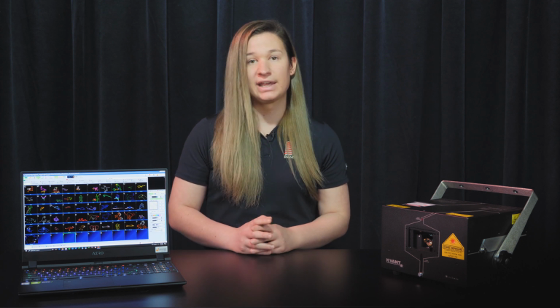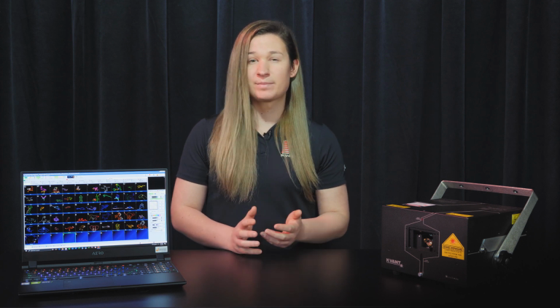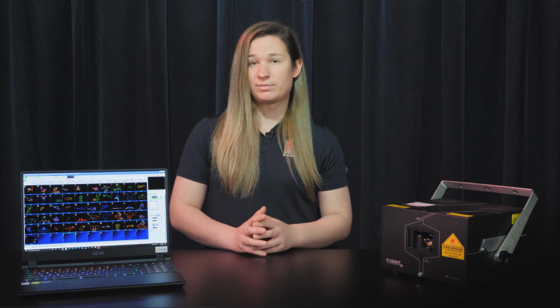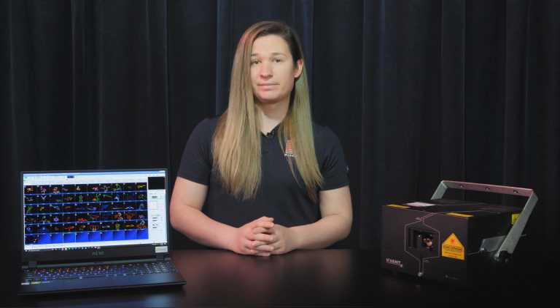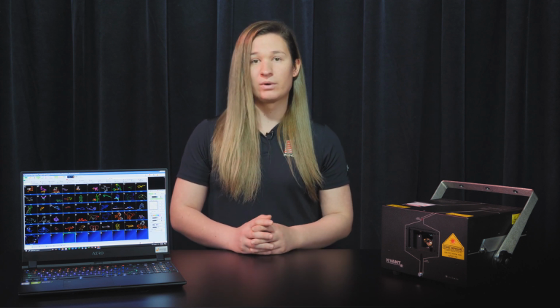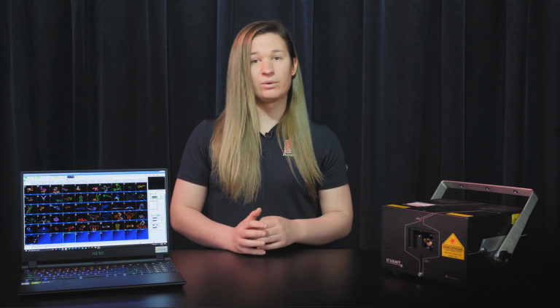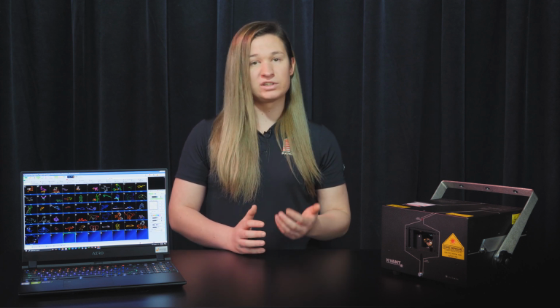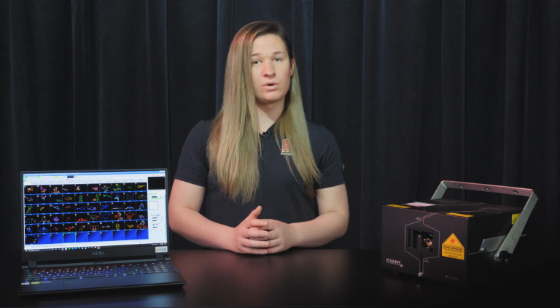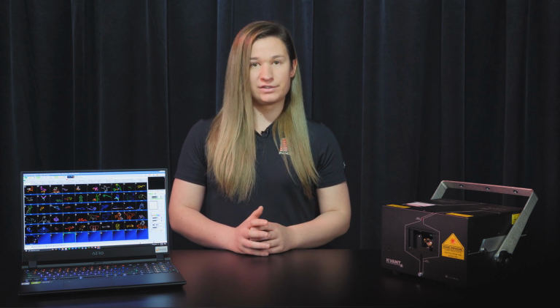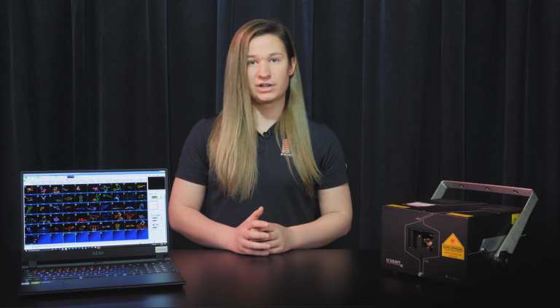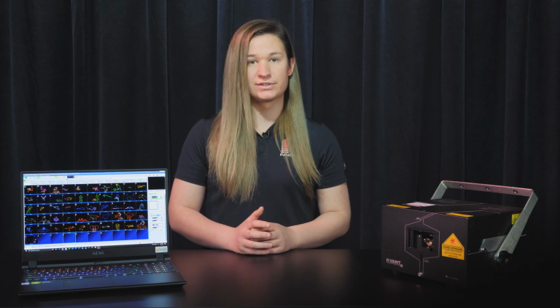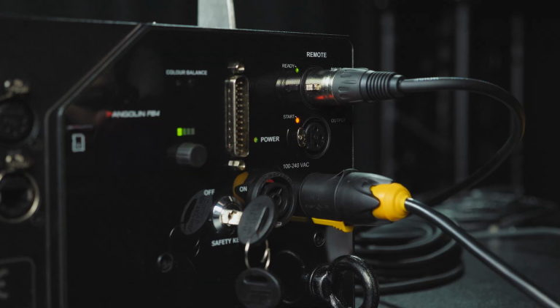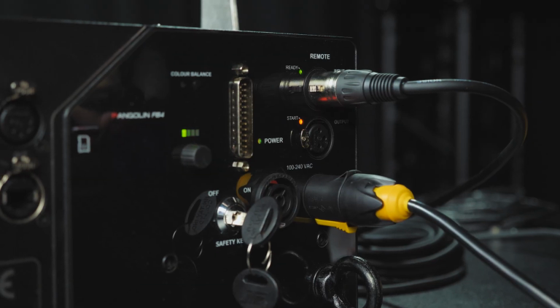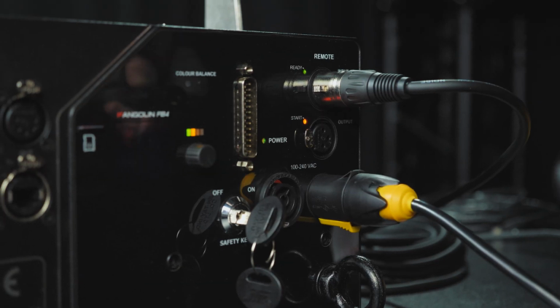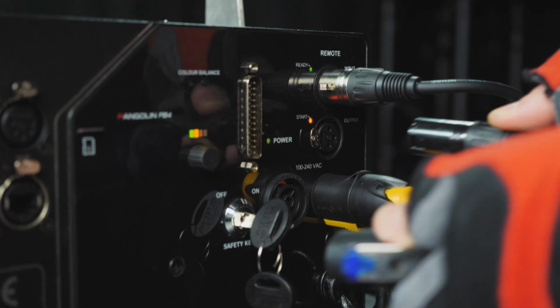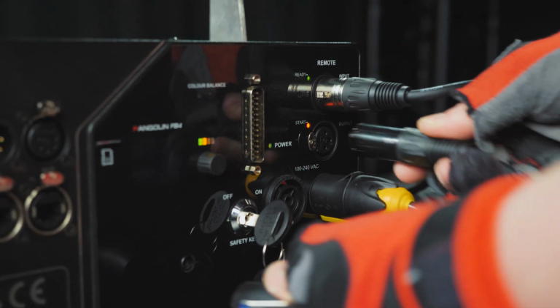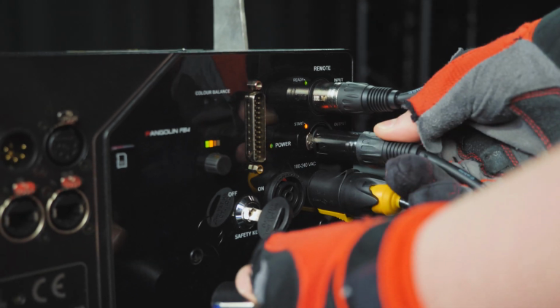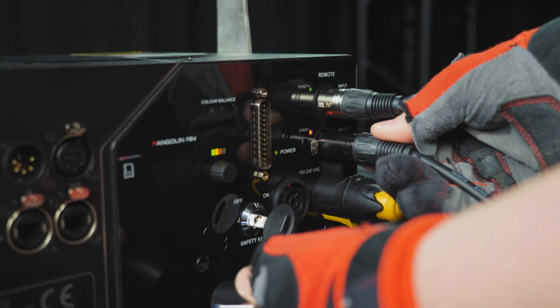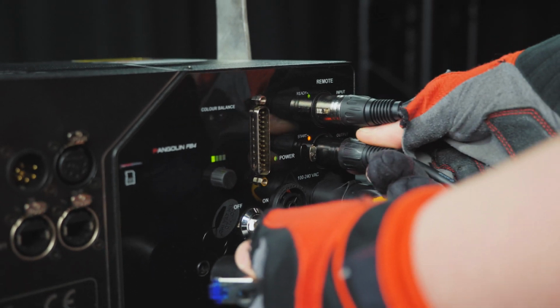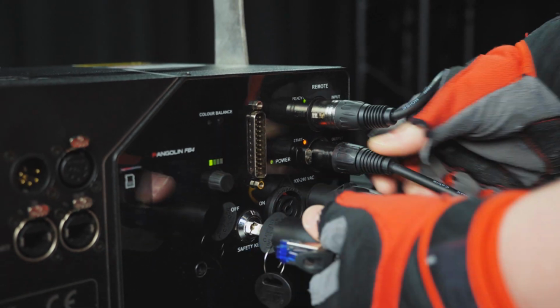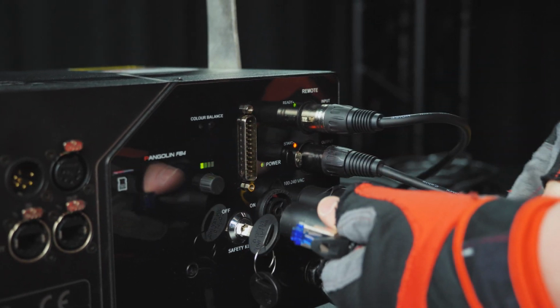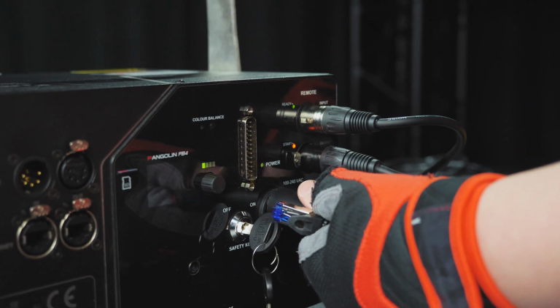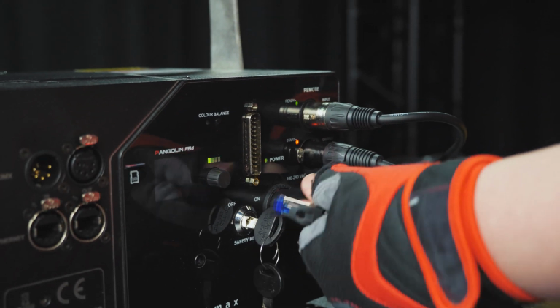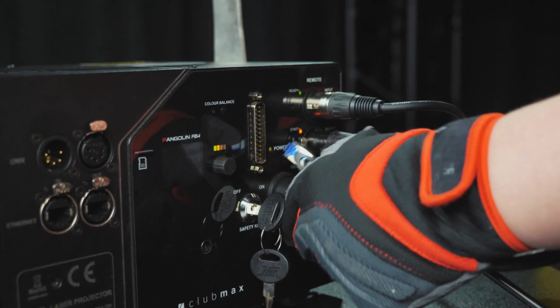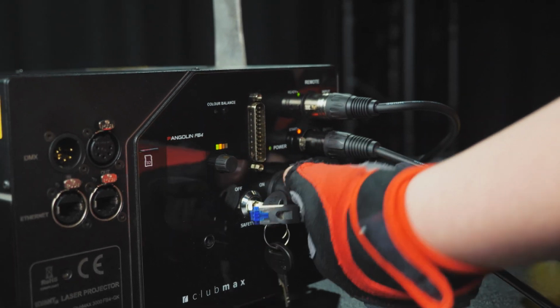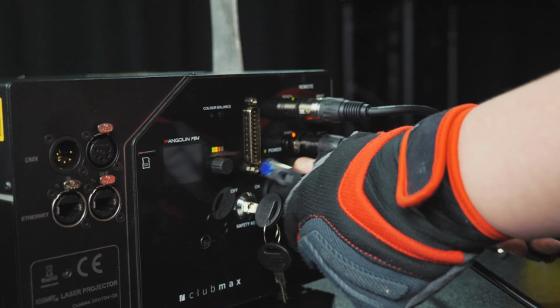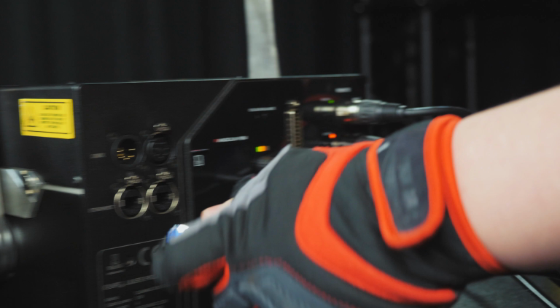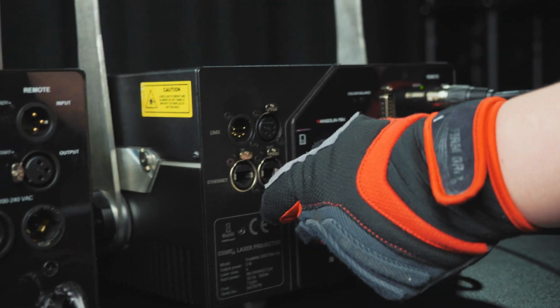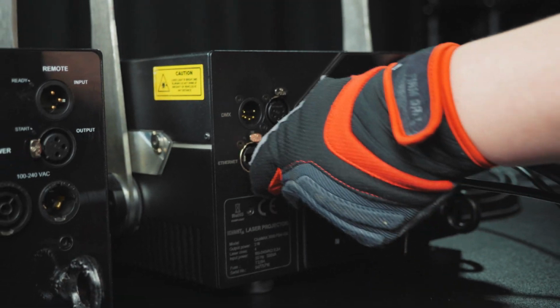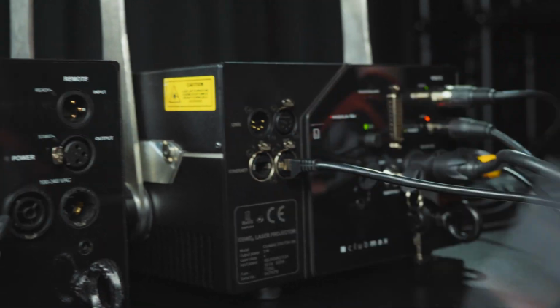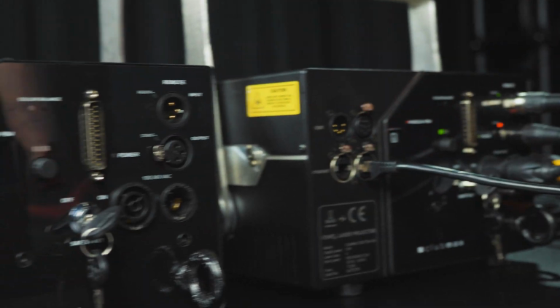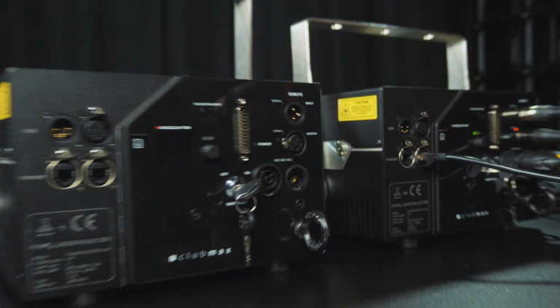Here's something to remember when working with multiple Quant laser projectors. You can daisy-chain the e-stop remote and Ethernet cable, and on the lower power projectors you can also daisy-chain the power.